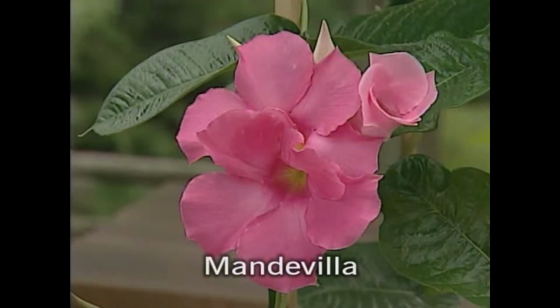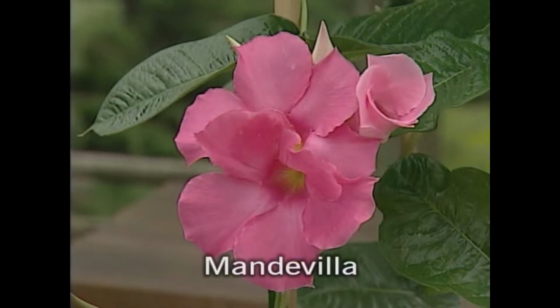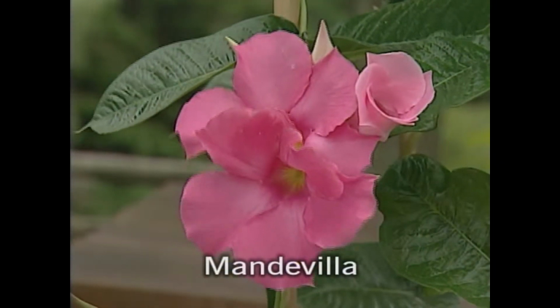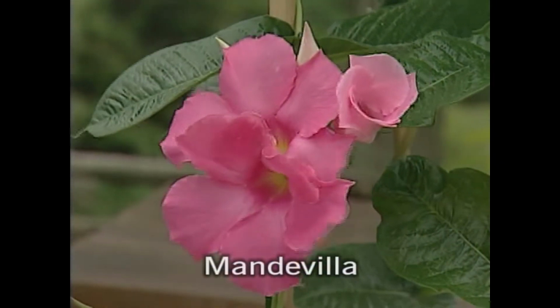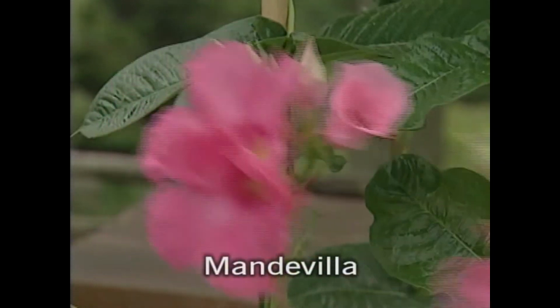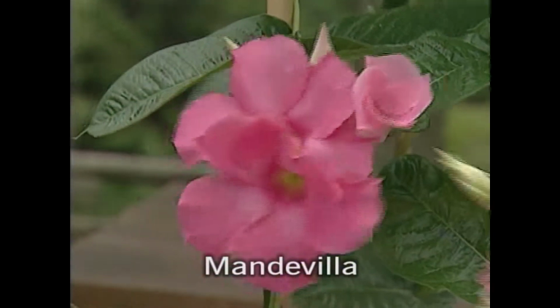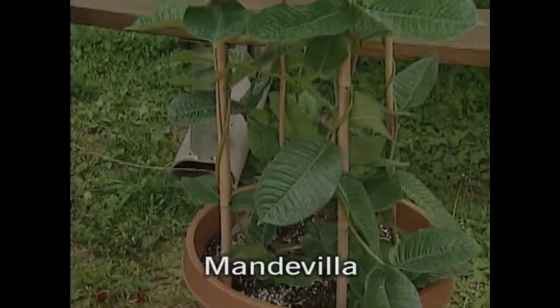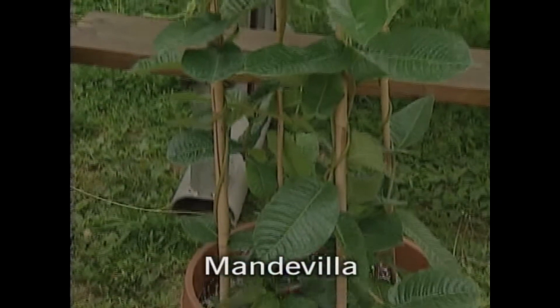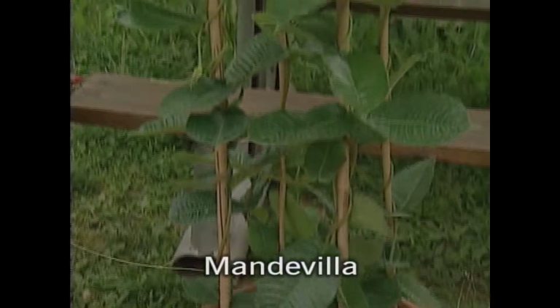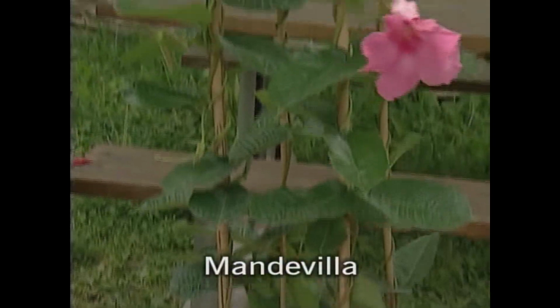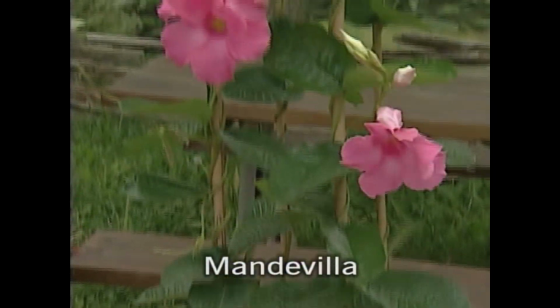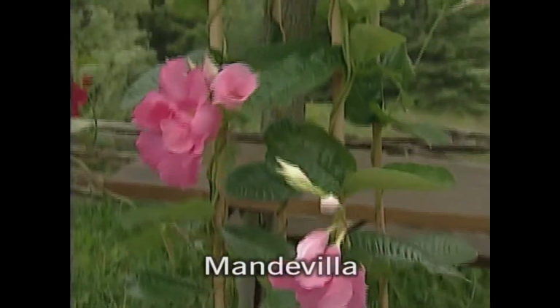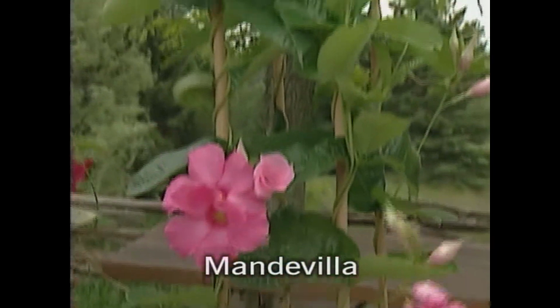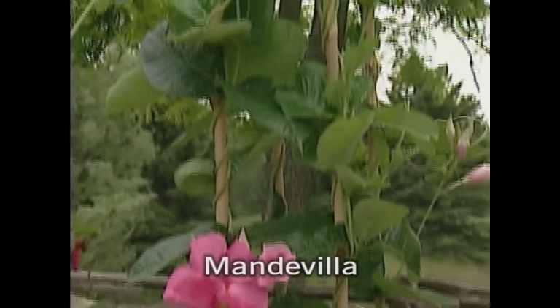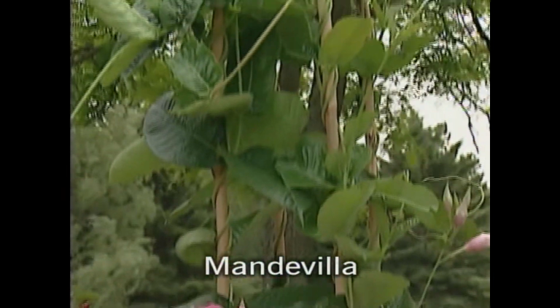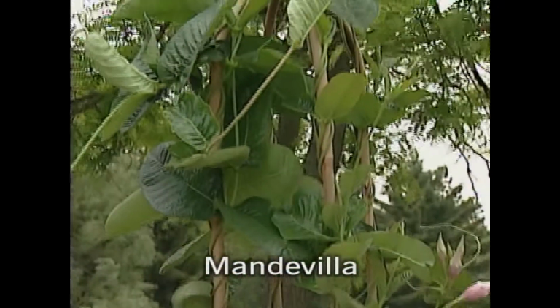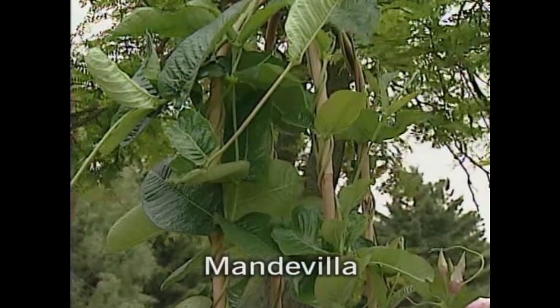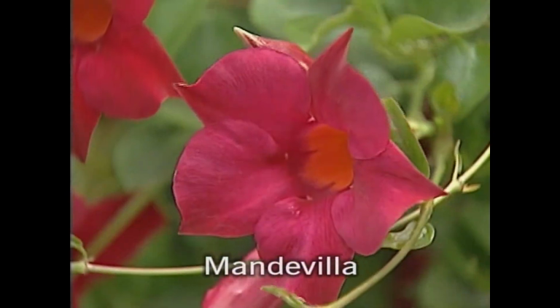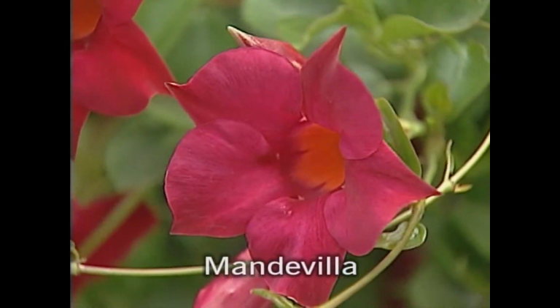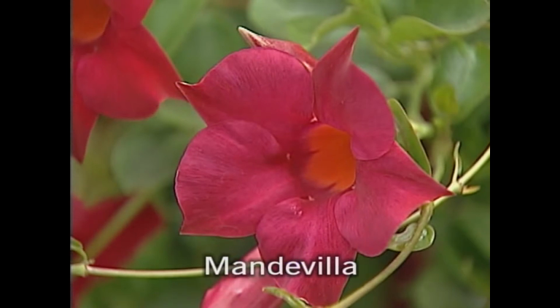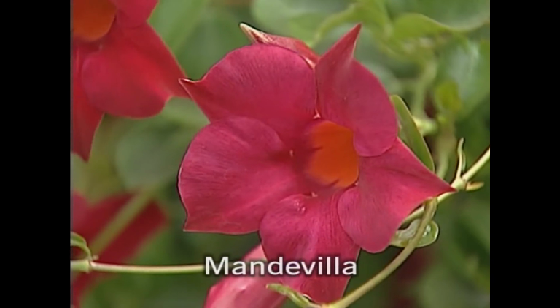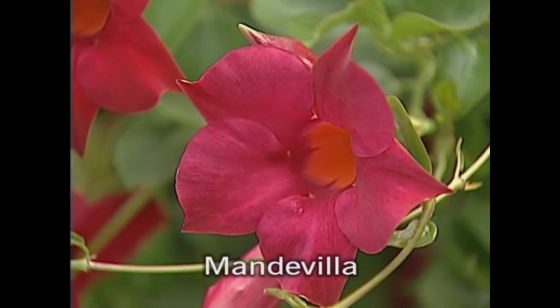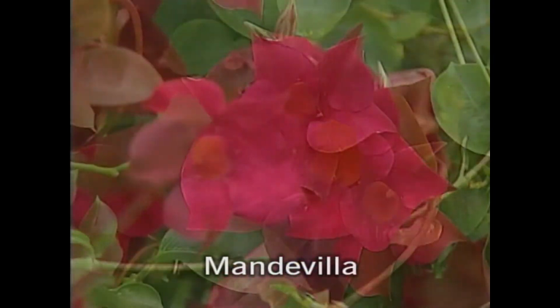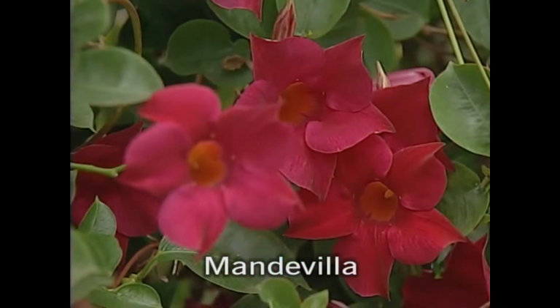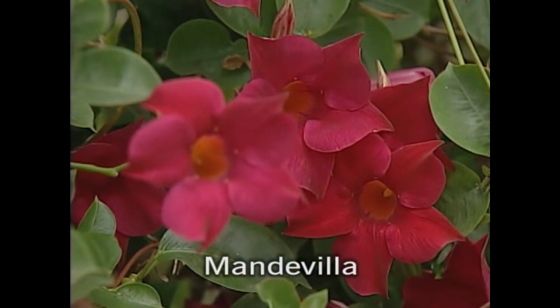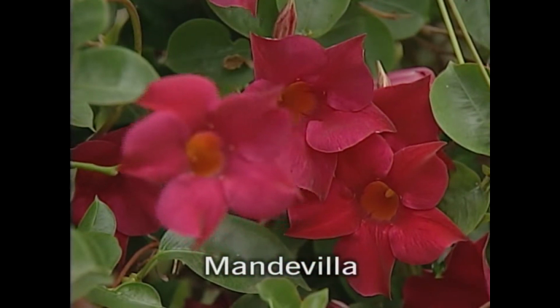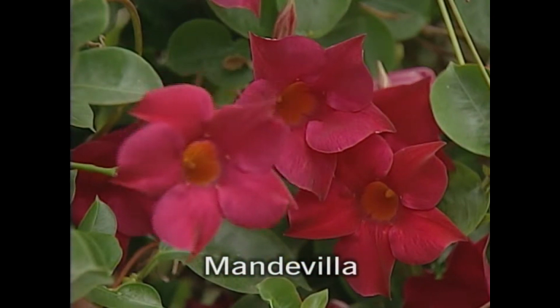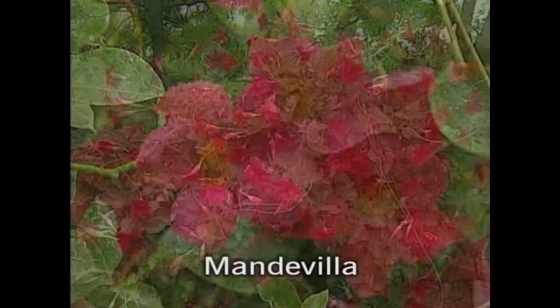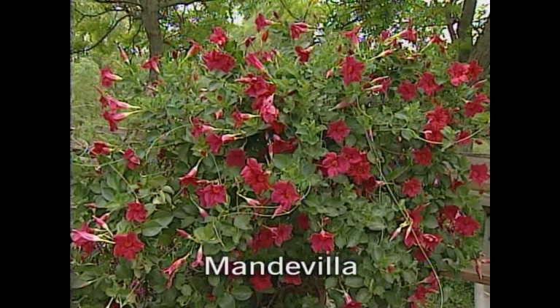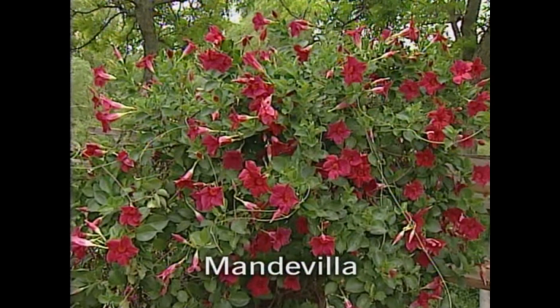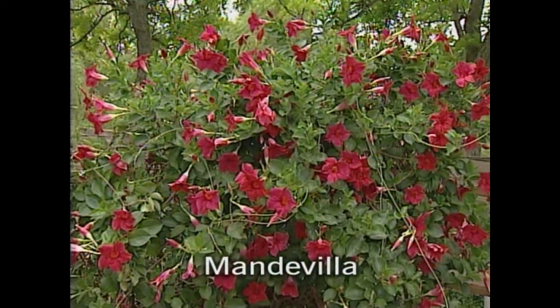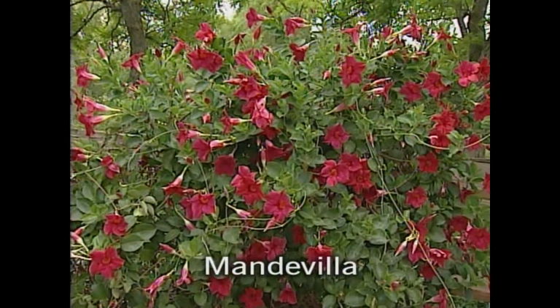Yes, they are Mandevillas, and it's one of the most beautiful flowering tropical vines. The hotter you can locate the plant, the better it is, and the more it flowers for you. Lovely, thanks Sabina.